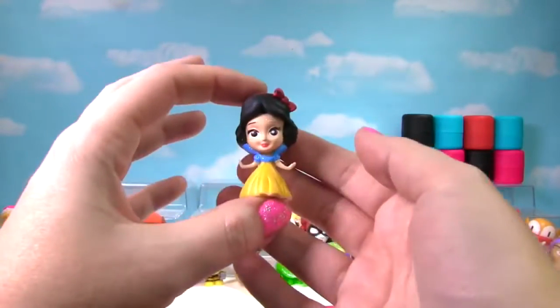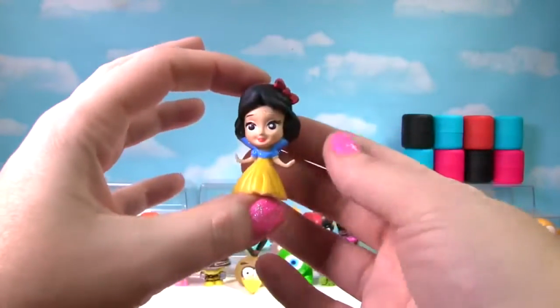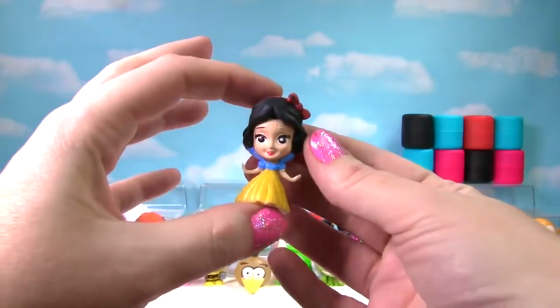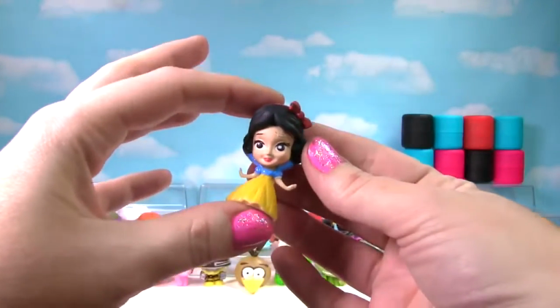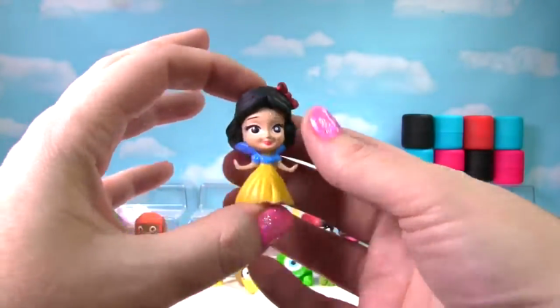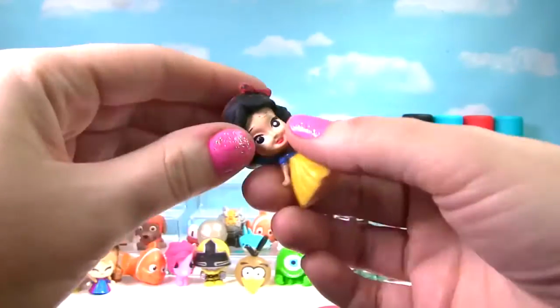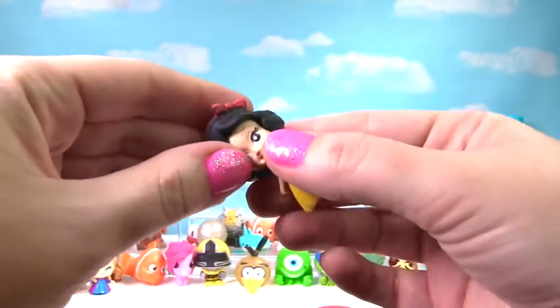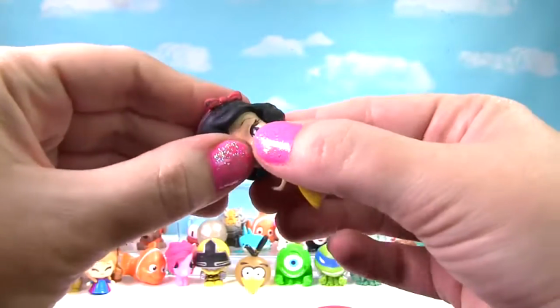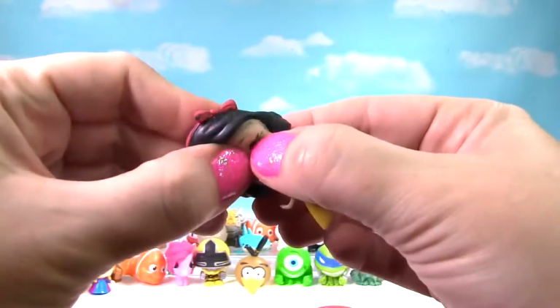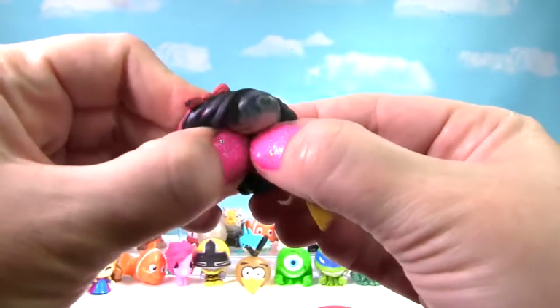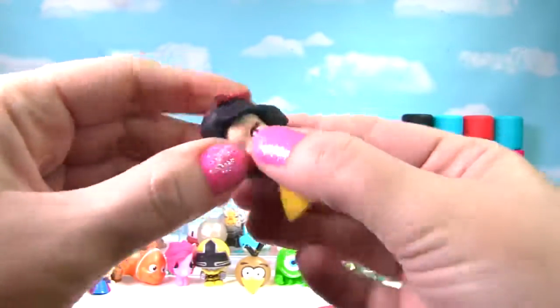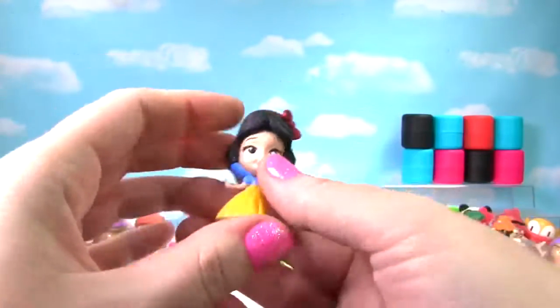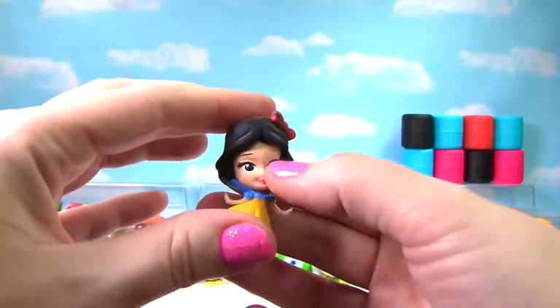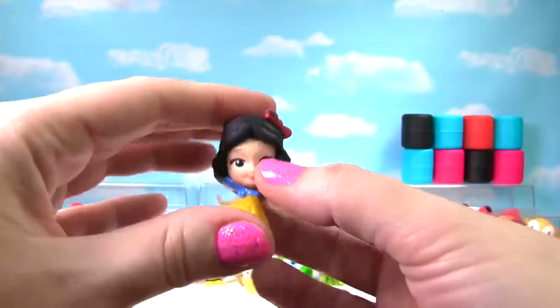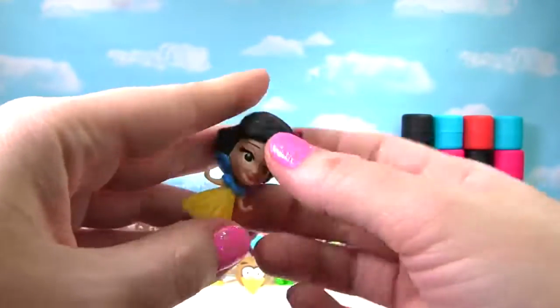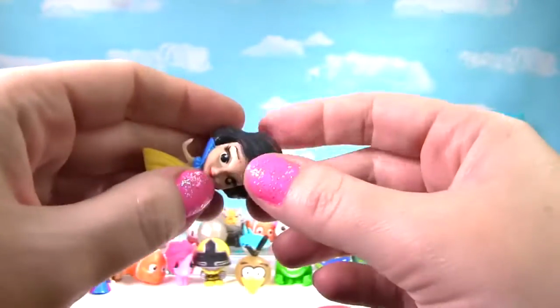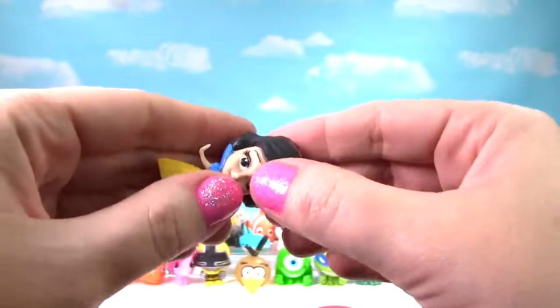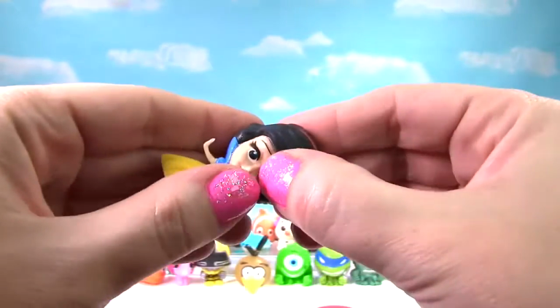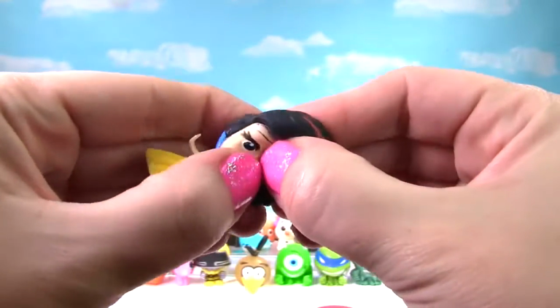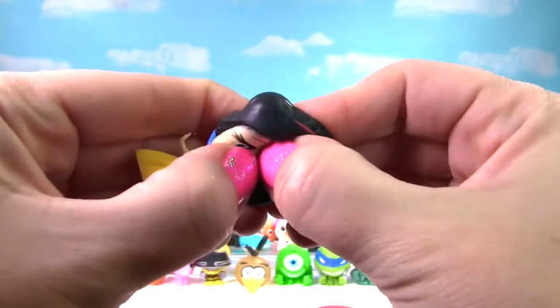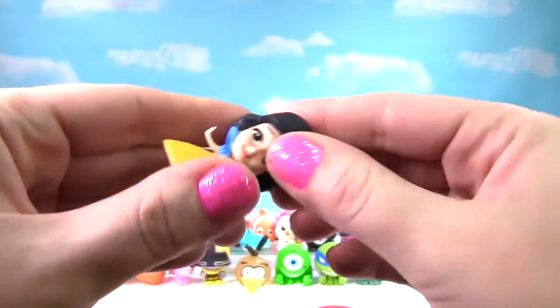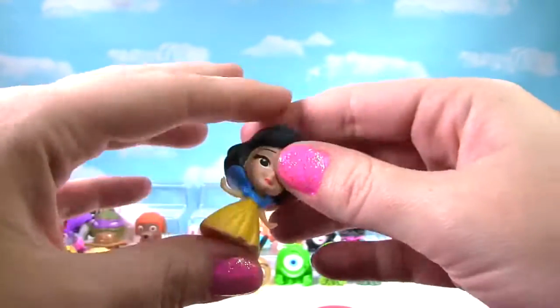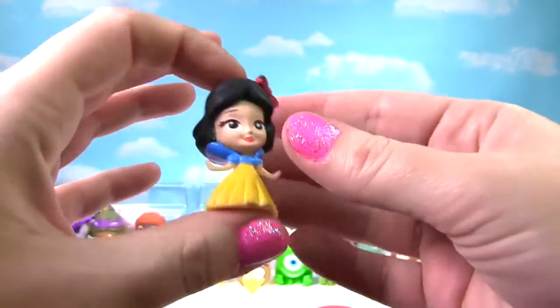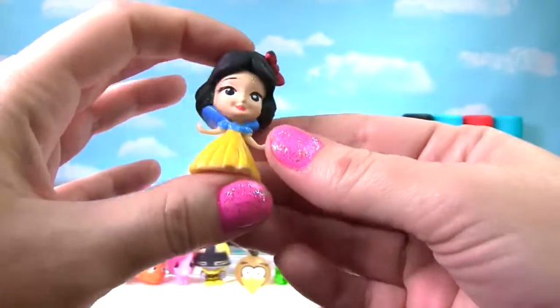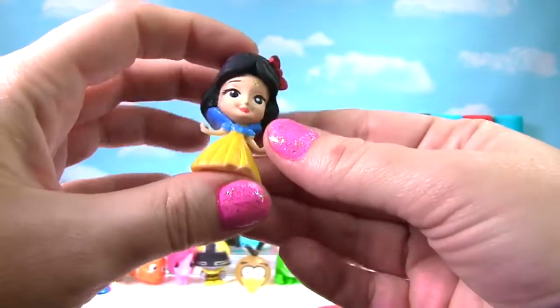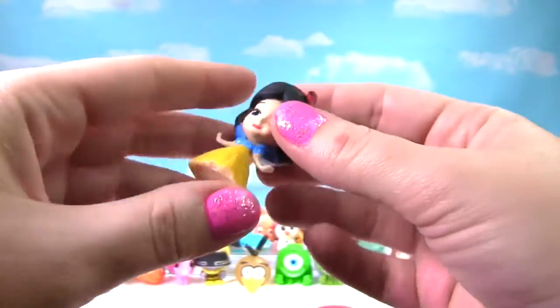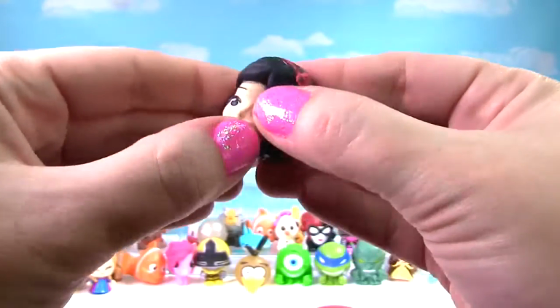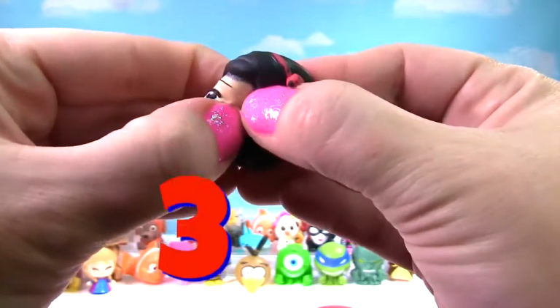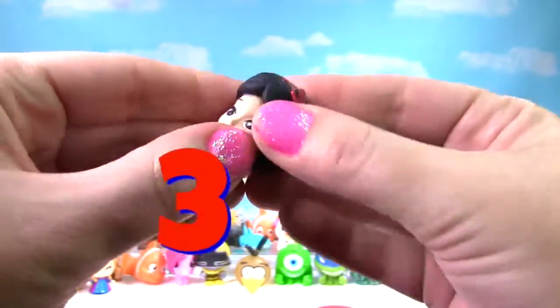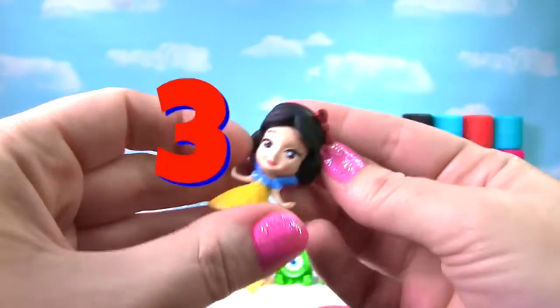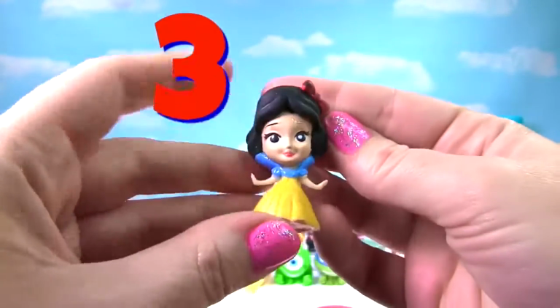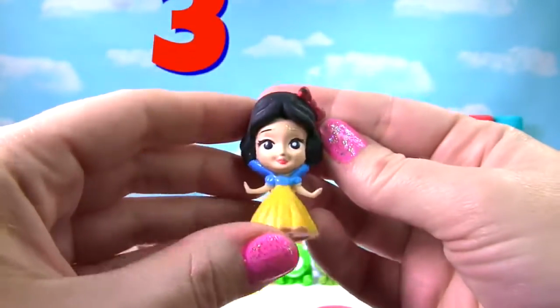It's Snow White. She's actually a little bit more squishy than the other princesses. Let's give her a little squish — she gets a 3 on the Squish Meter.